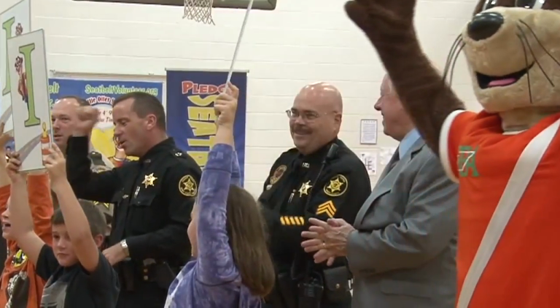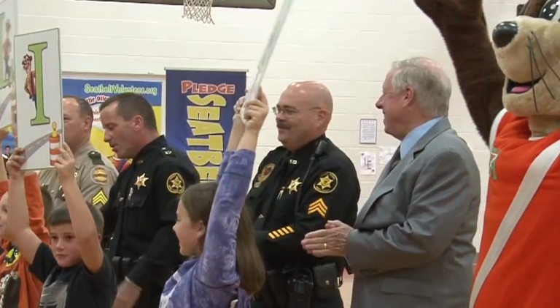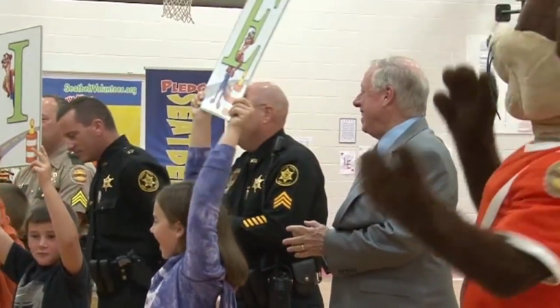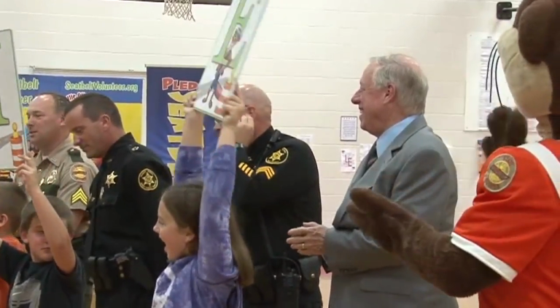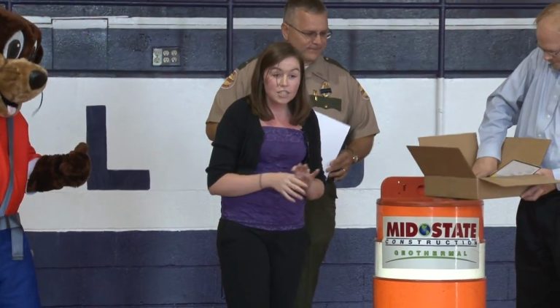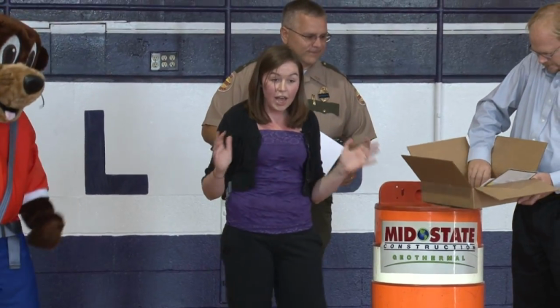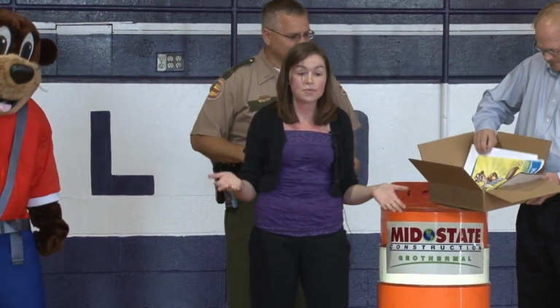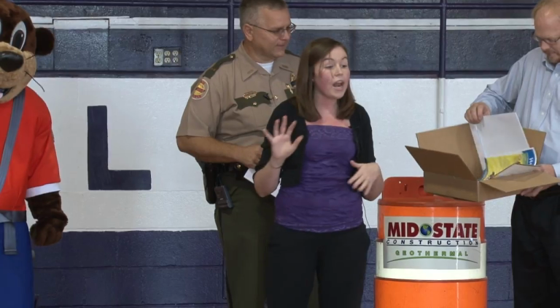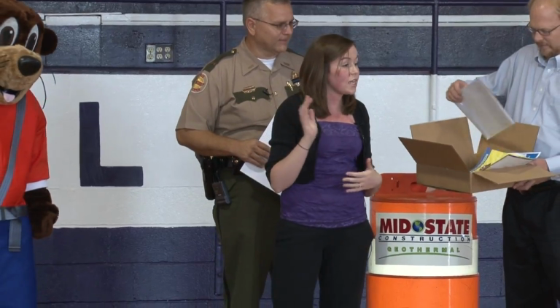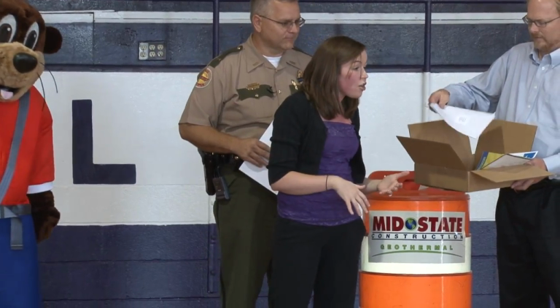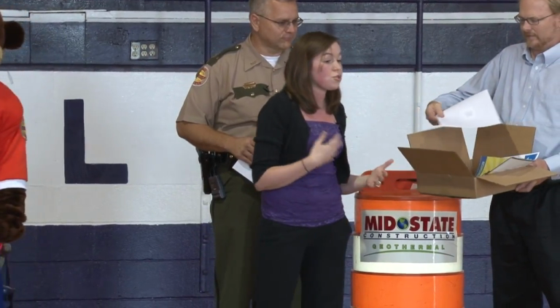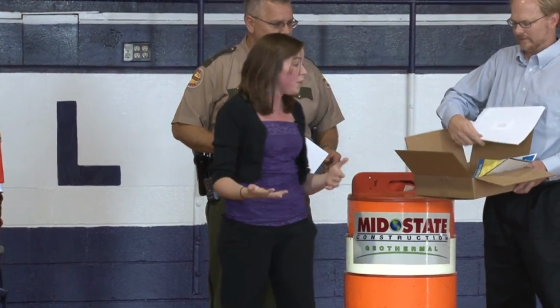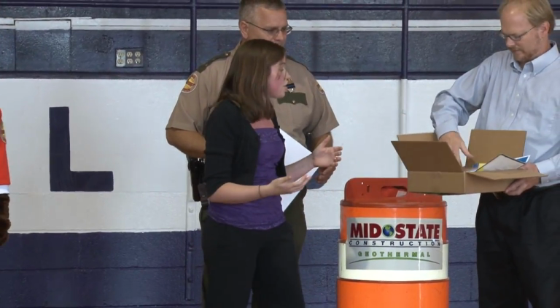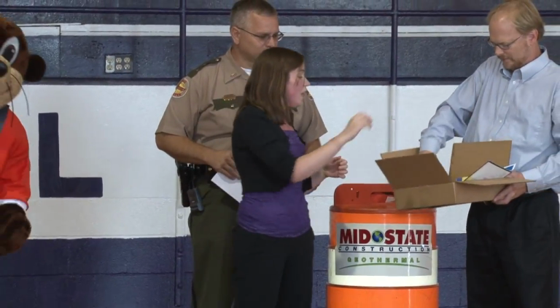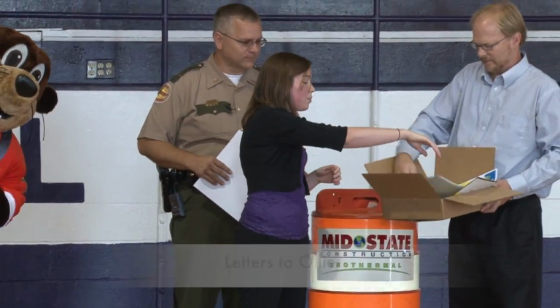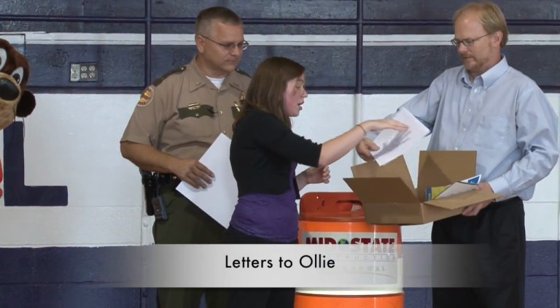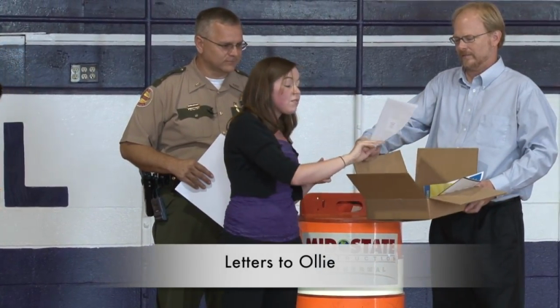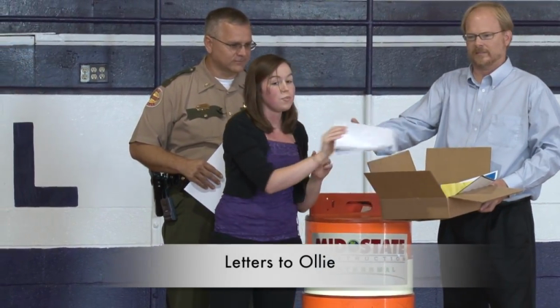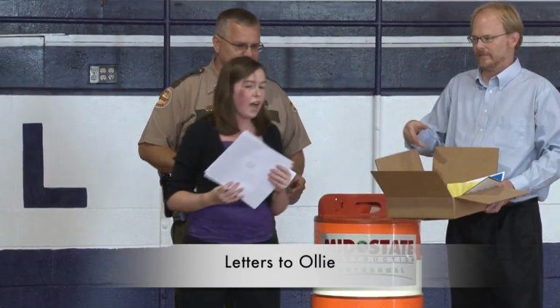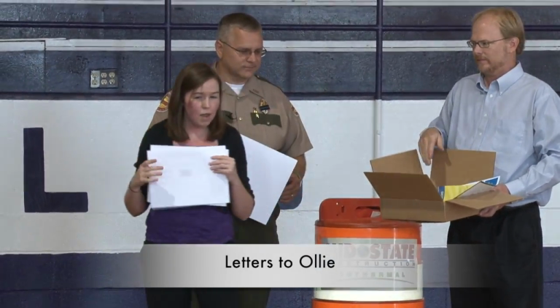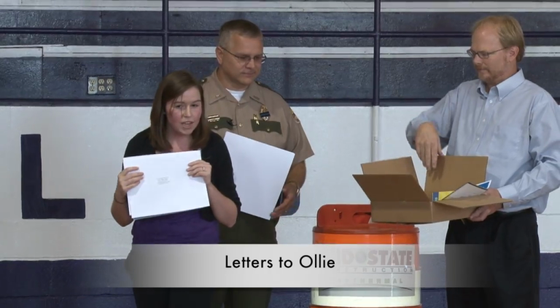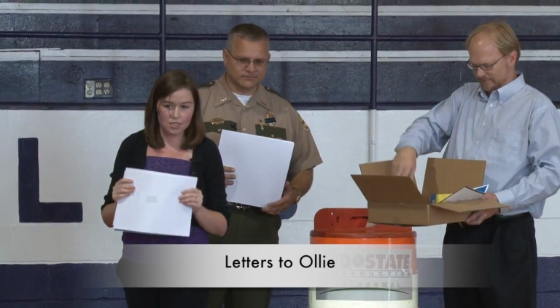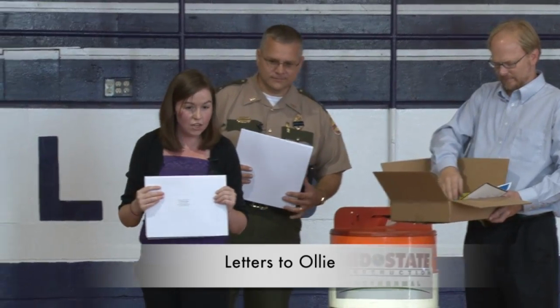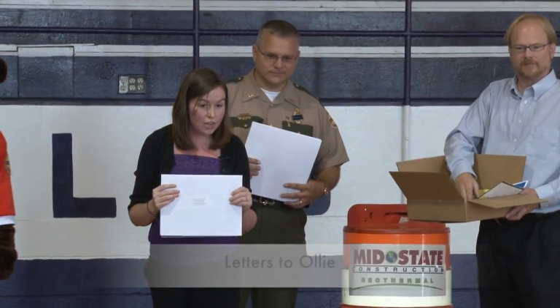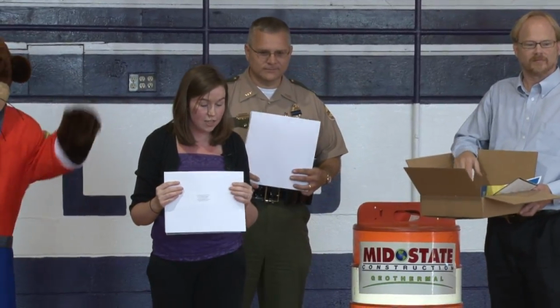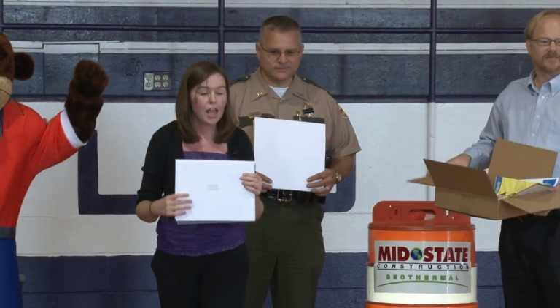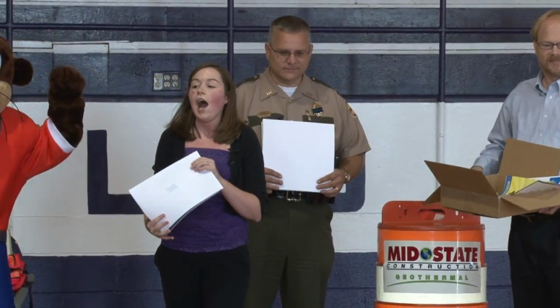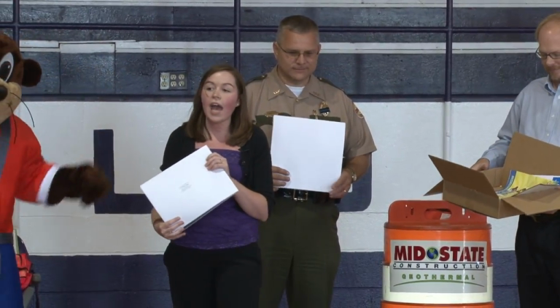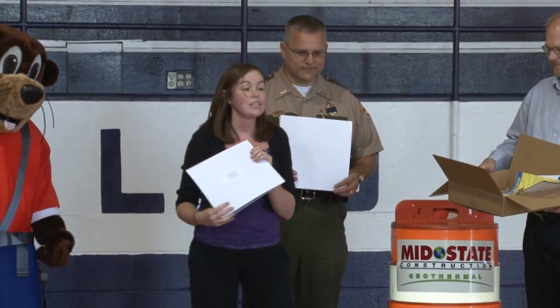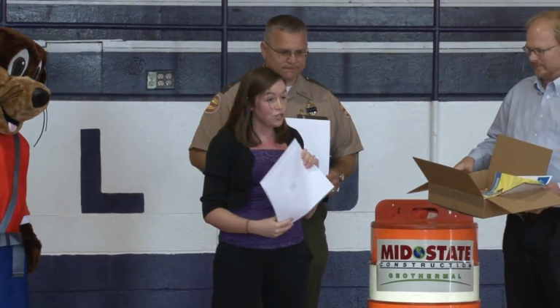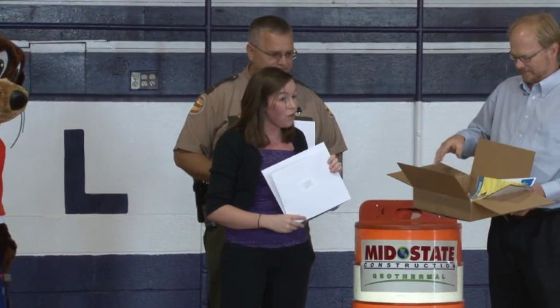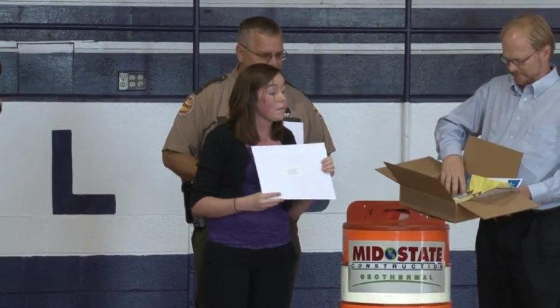The children are encouraged to go back to their classroom and write Ollie letters or draw him pictures. The mail shows what children learn from Ollie's presentation. Meeting Tennessee's state teaching standards is crucial for the program.